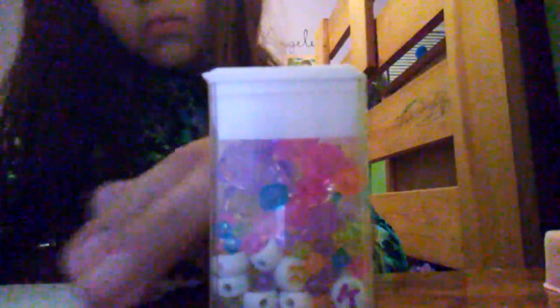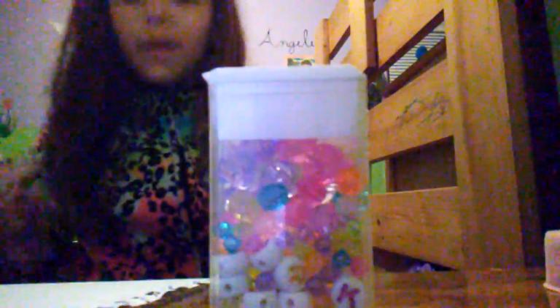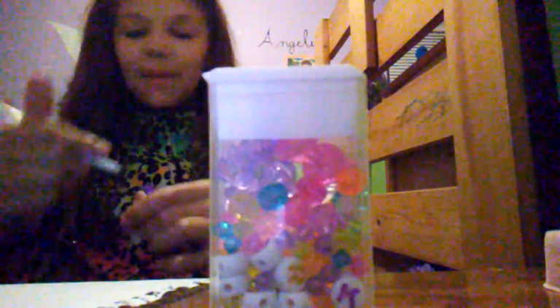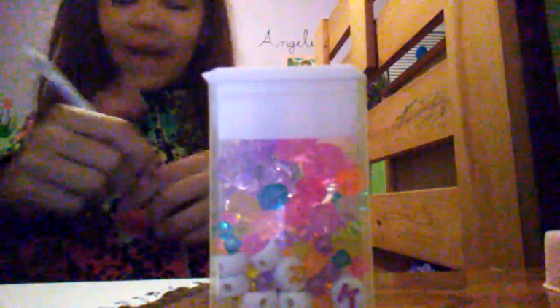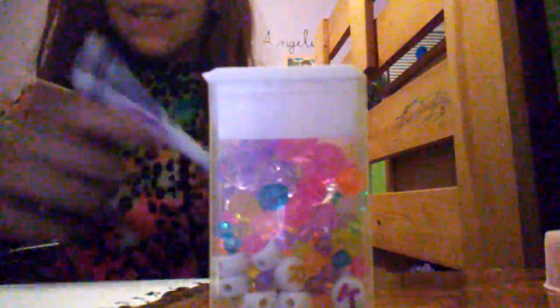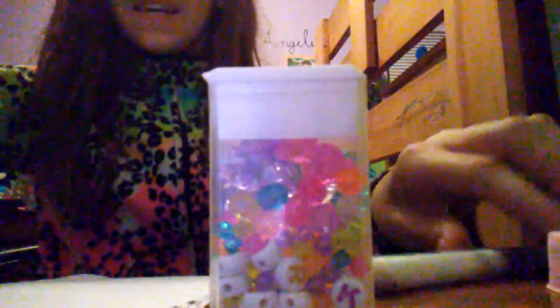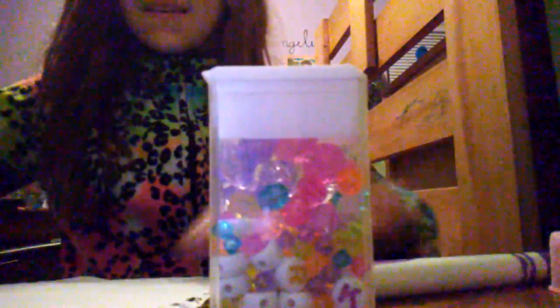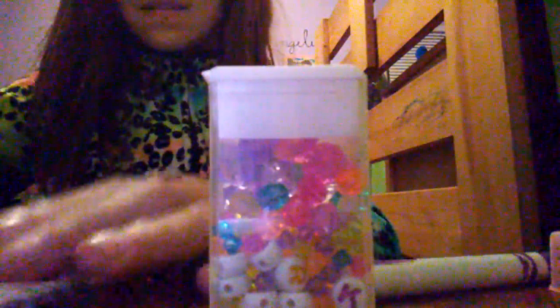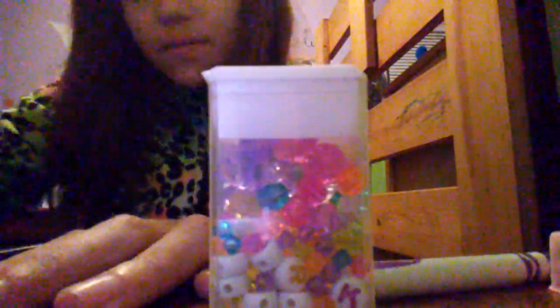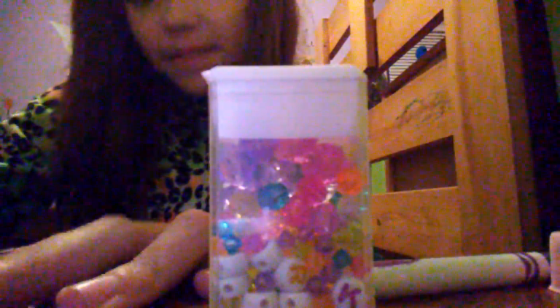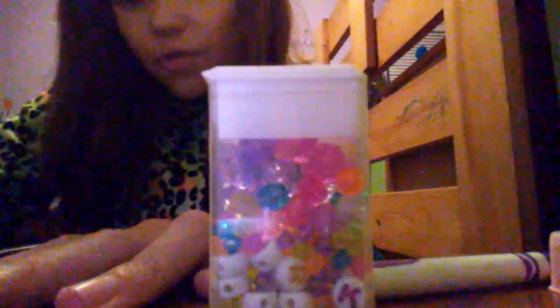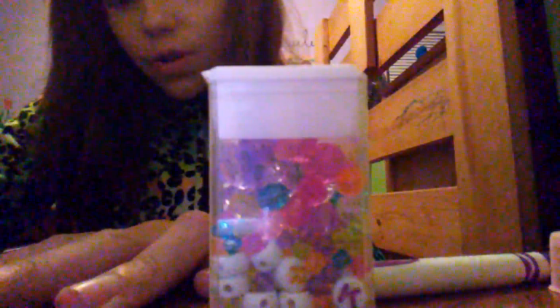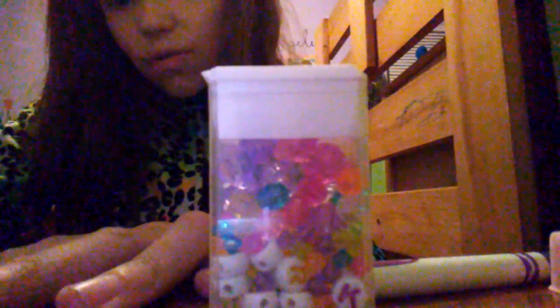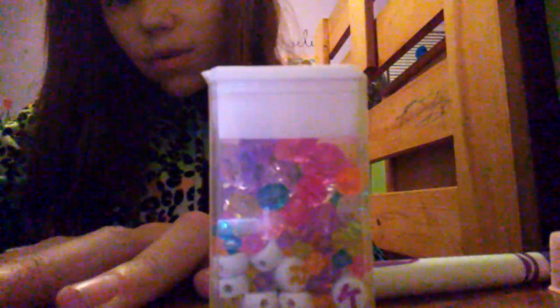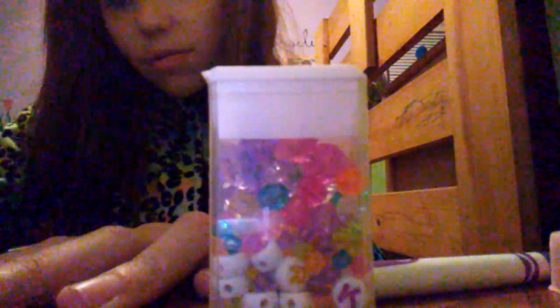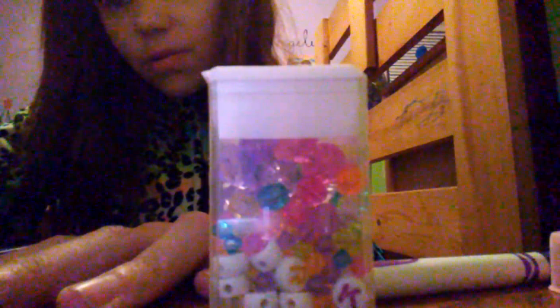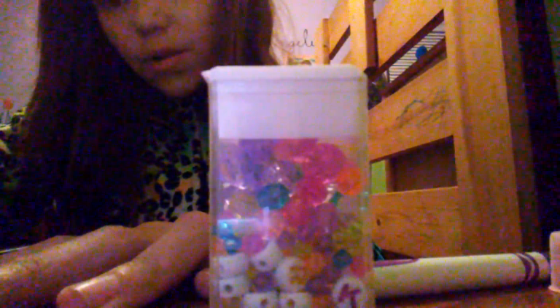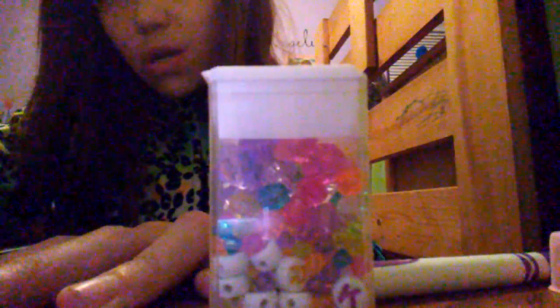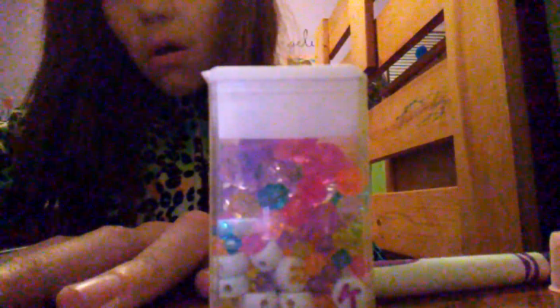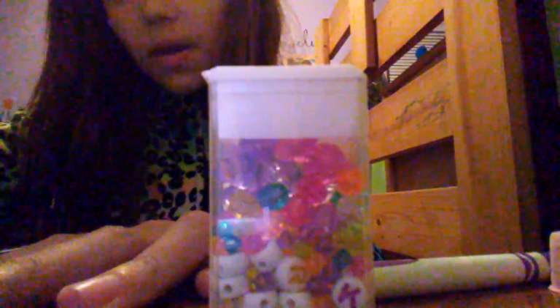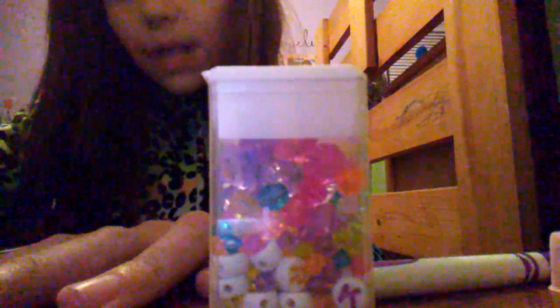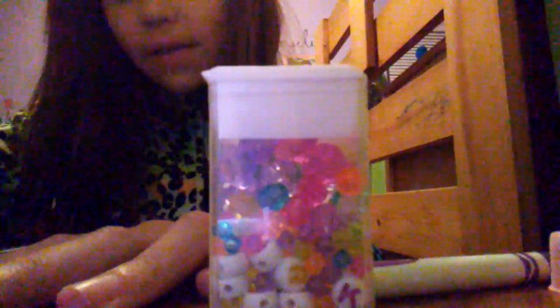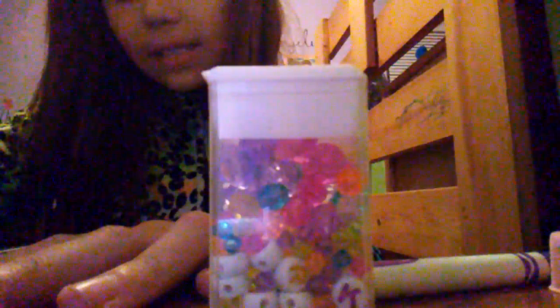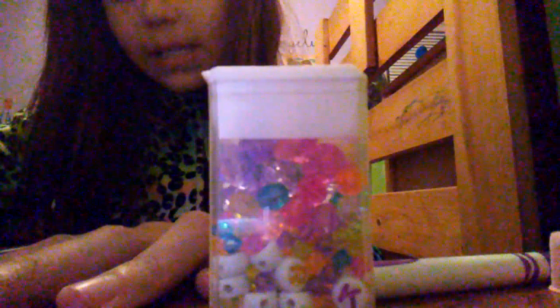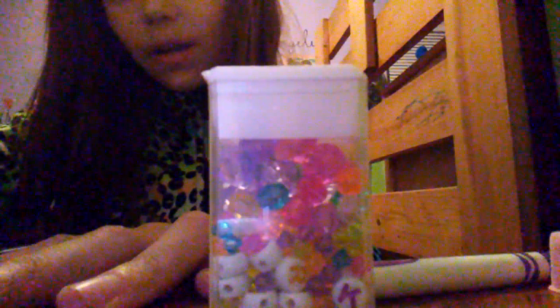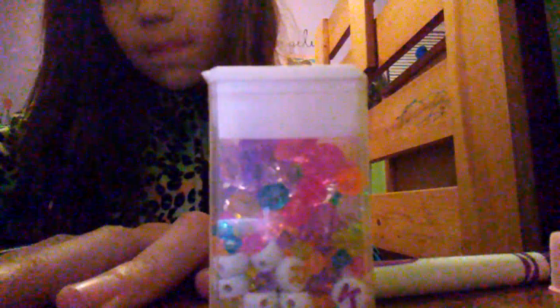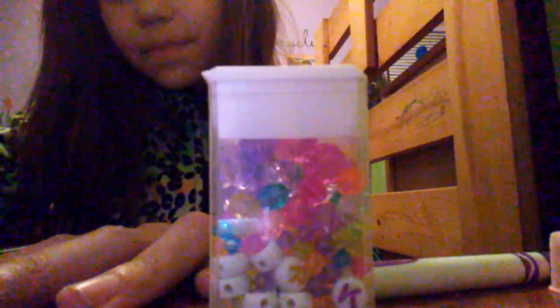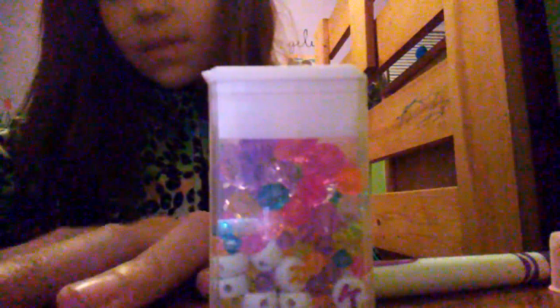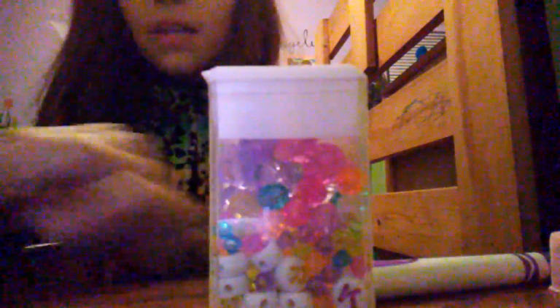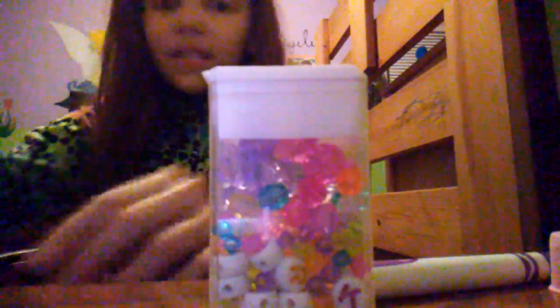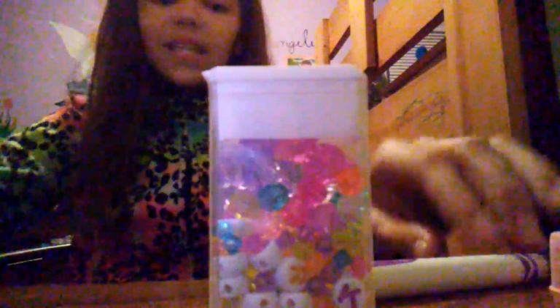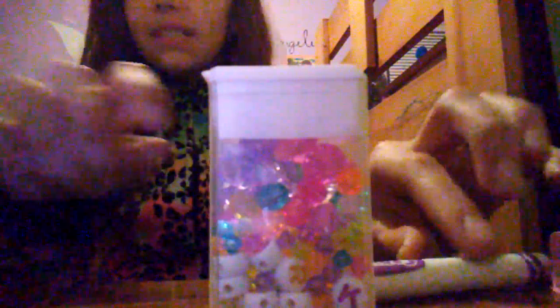Oh, I messed up bad. Oh well, you can put a cute sticker instead. Yeah, I'm gonna do a cute sticker.